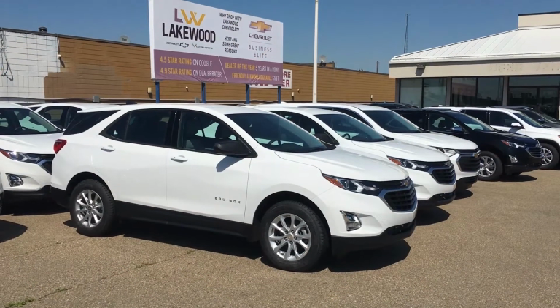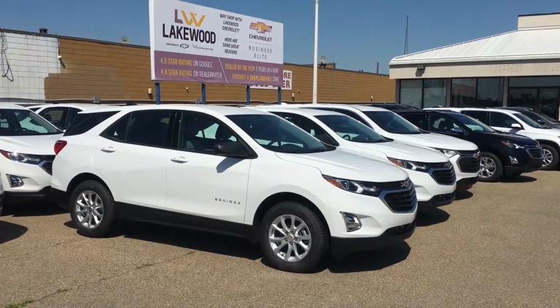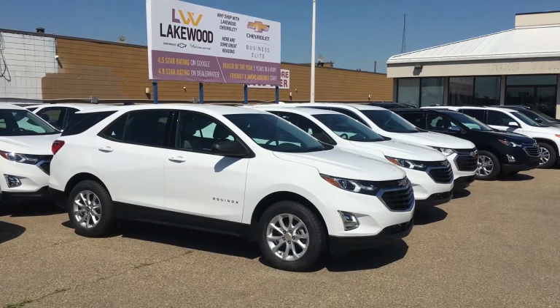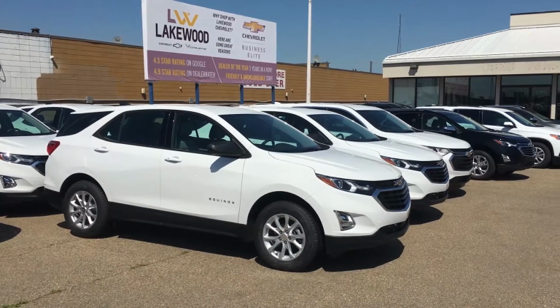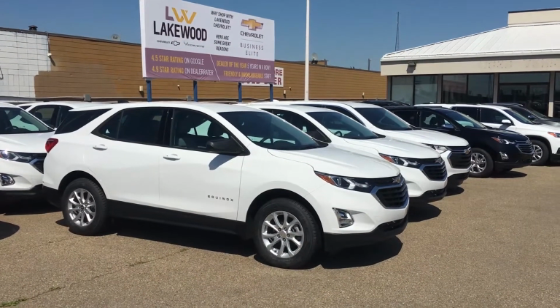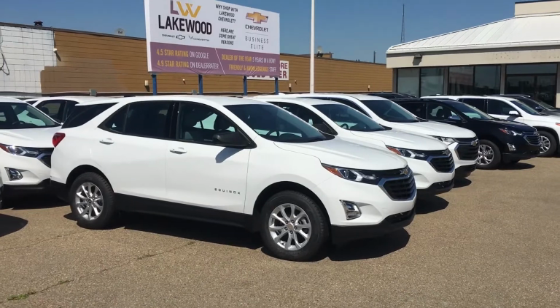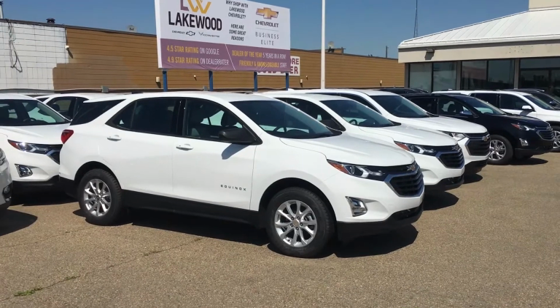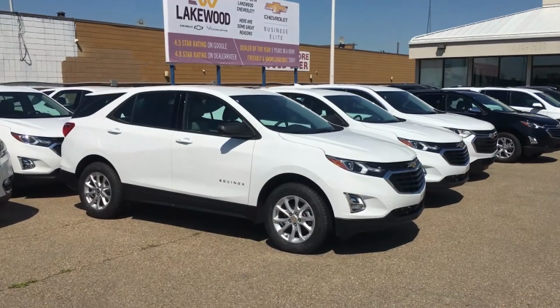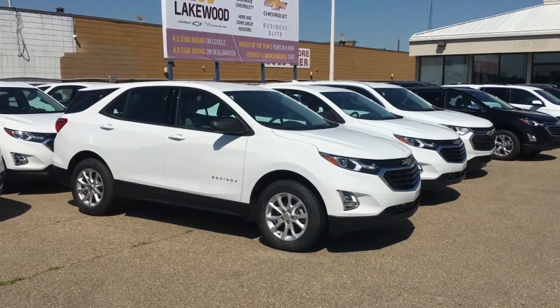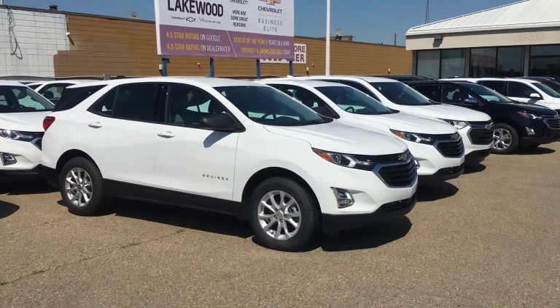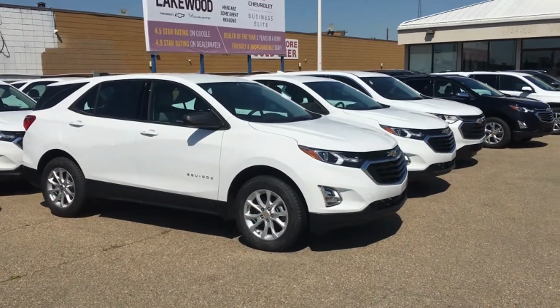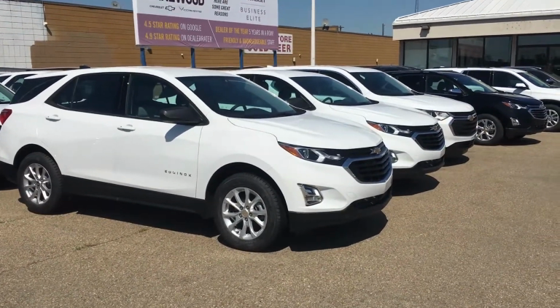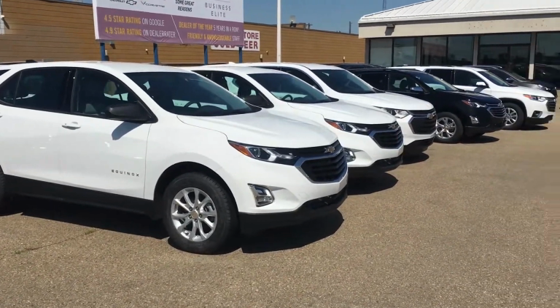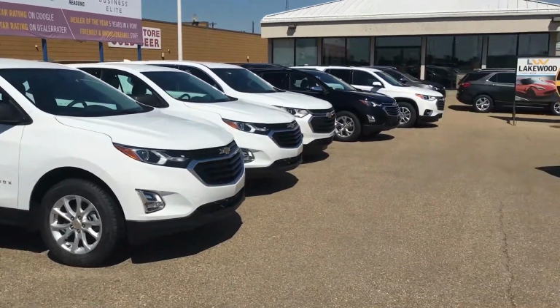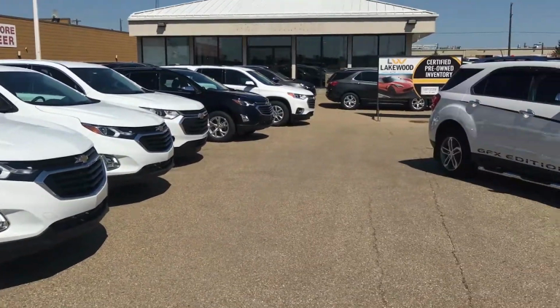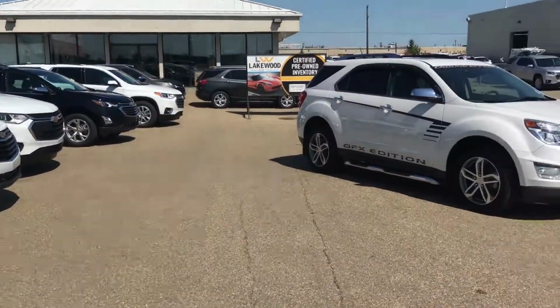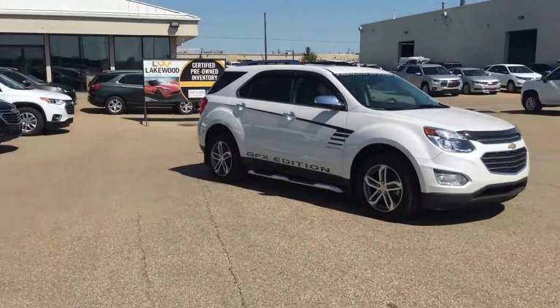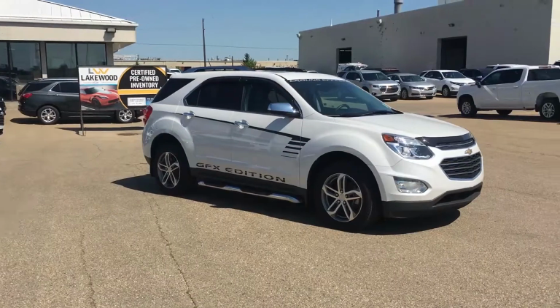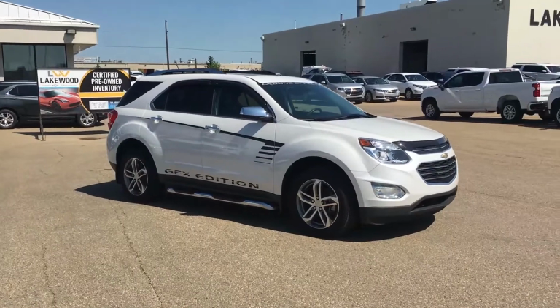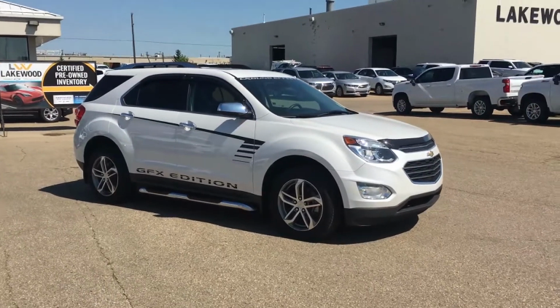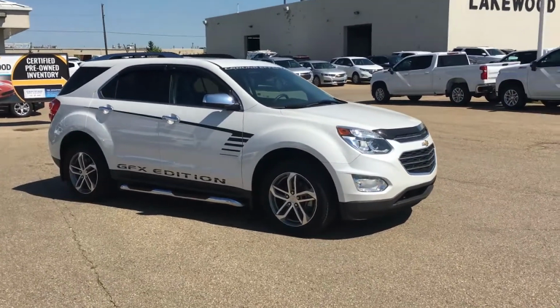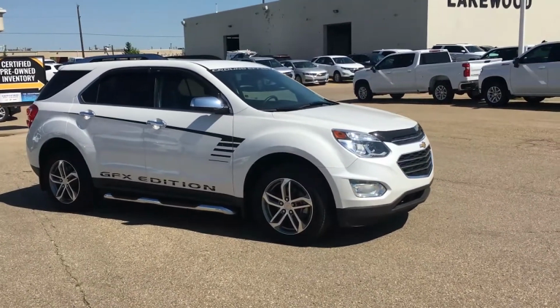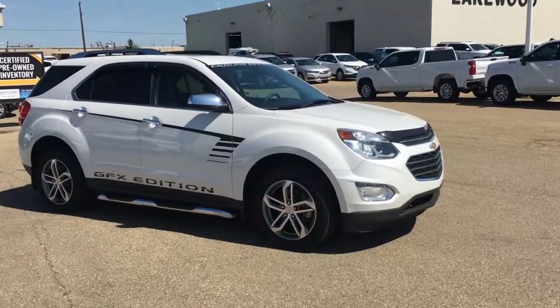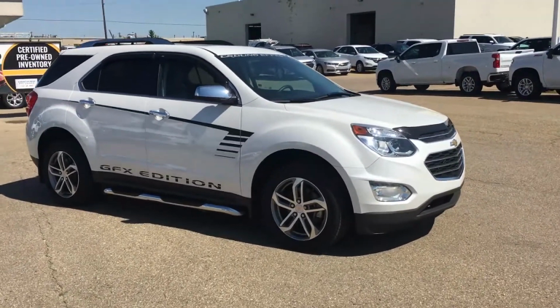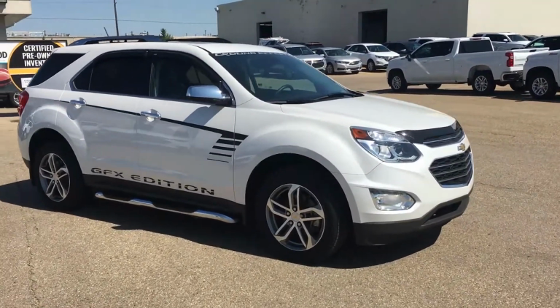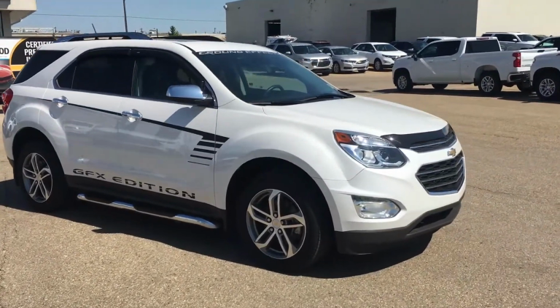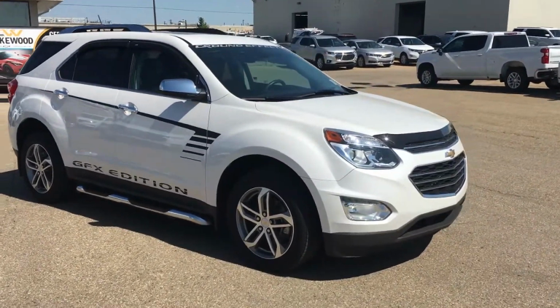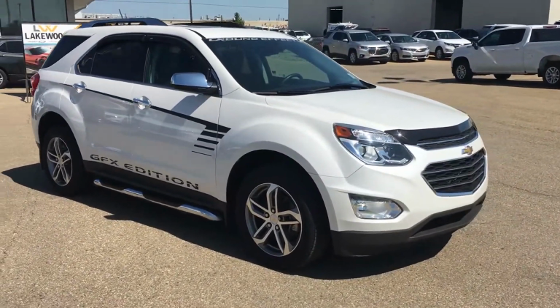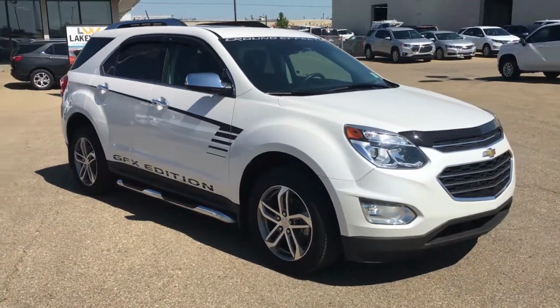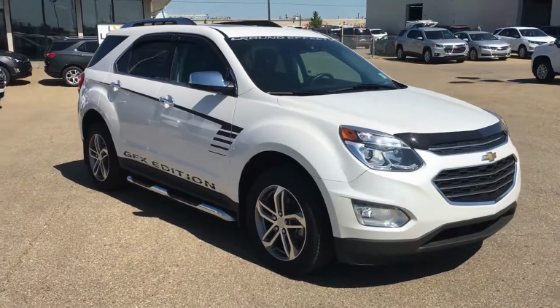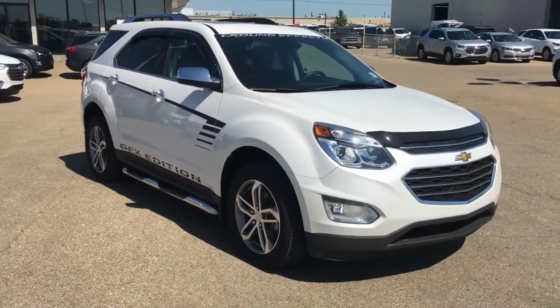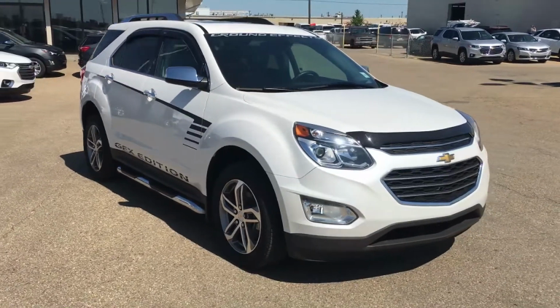Hello and welcome to Liquid Chevrolet. My name is Brent, and if you're looking for a white Equinox, look no further. Put some spin on your style with this 2017 certified pre-owned Equinox GFX Edition.